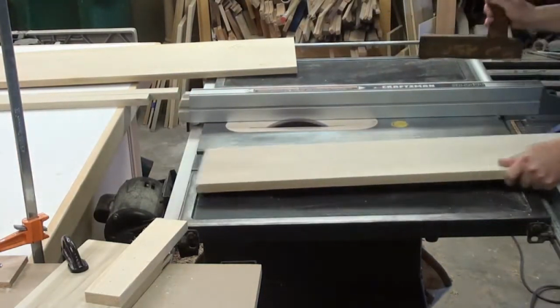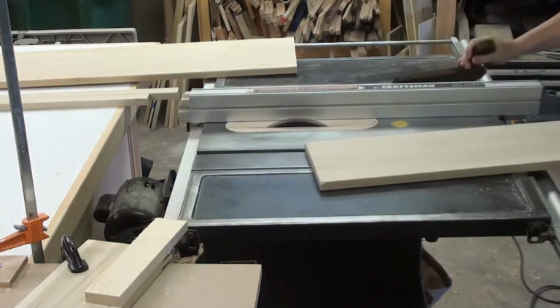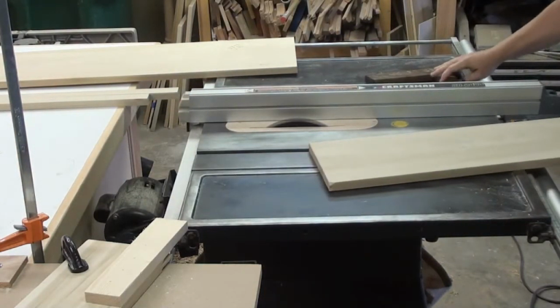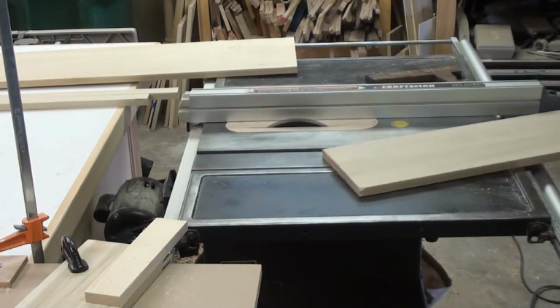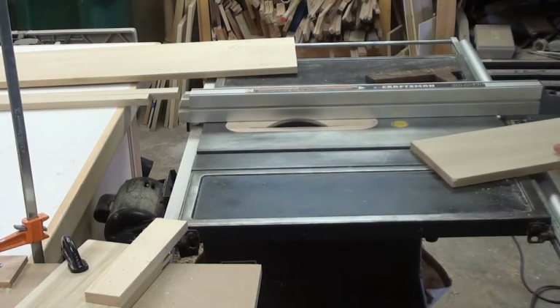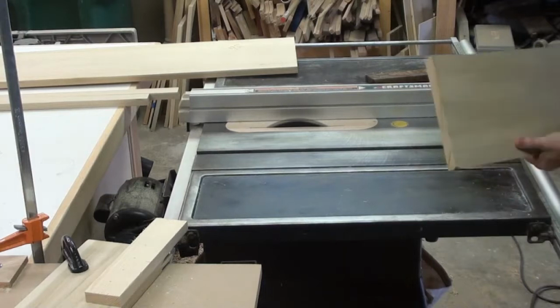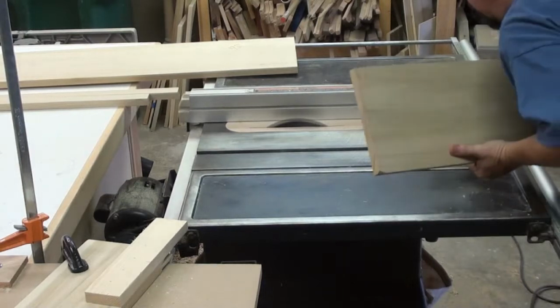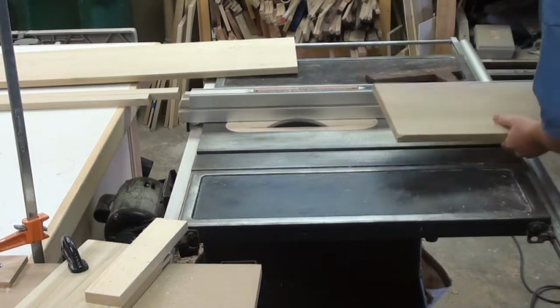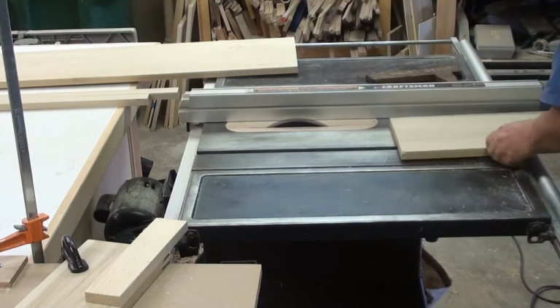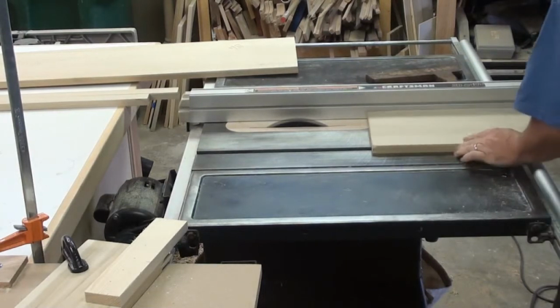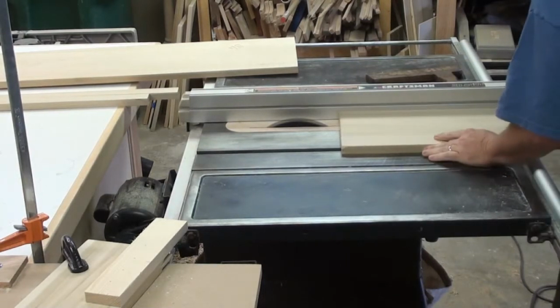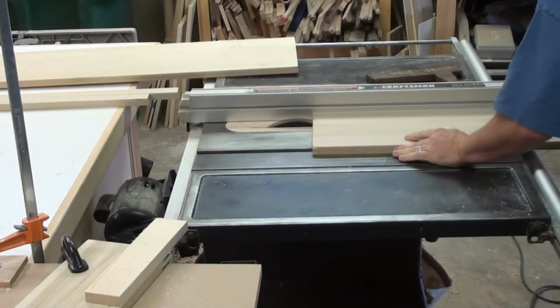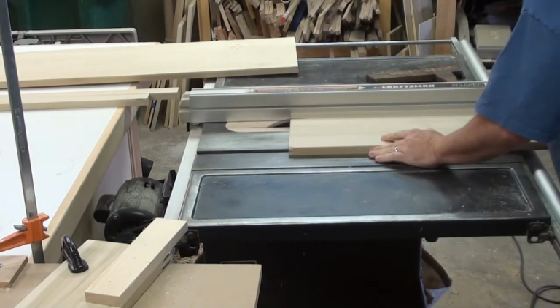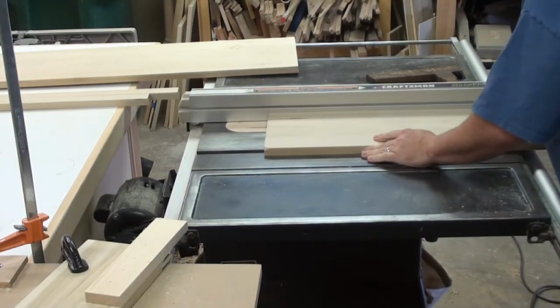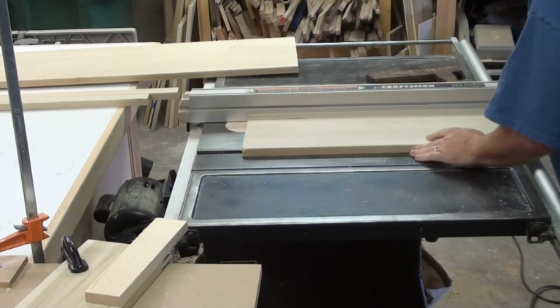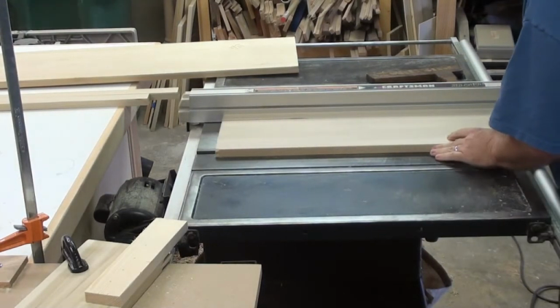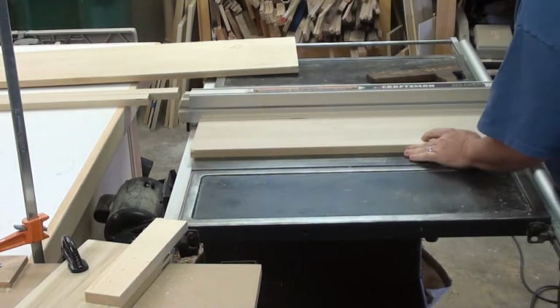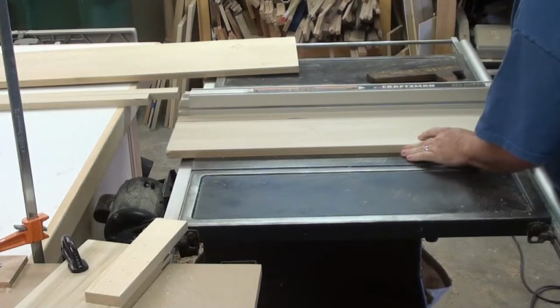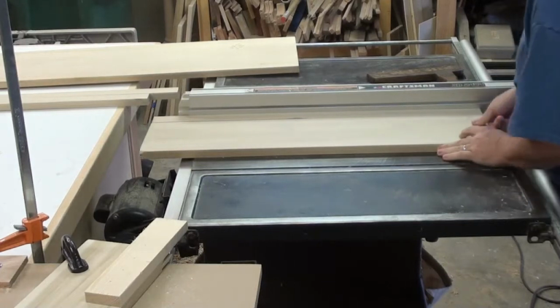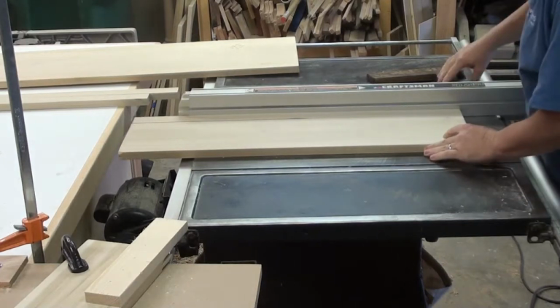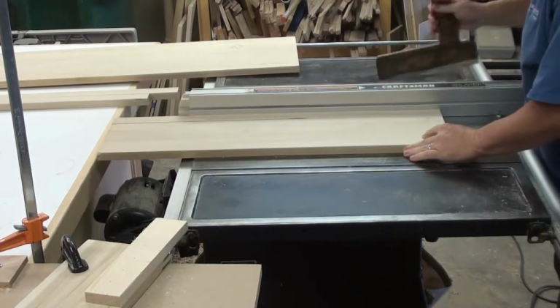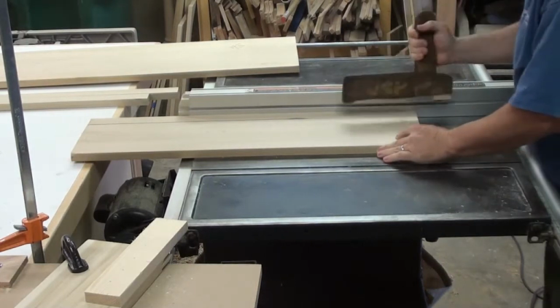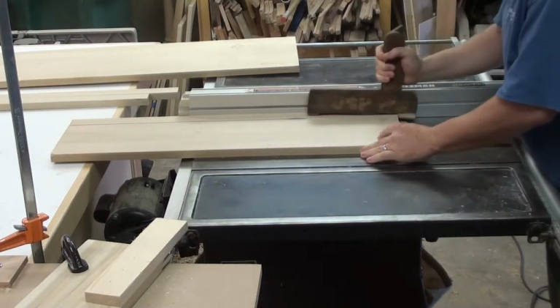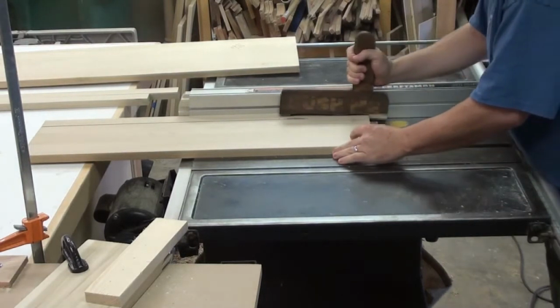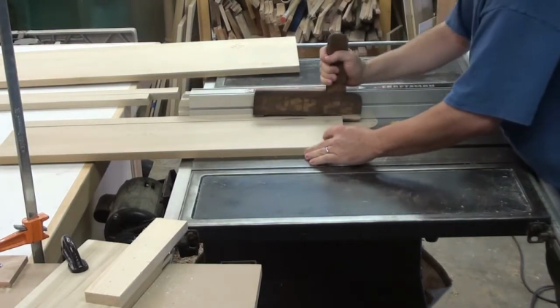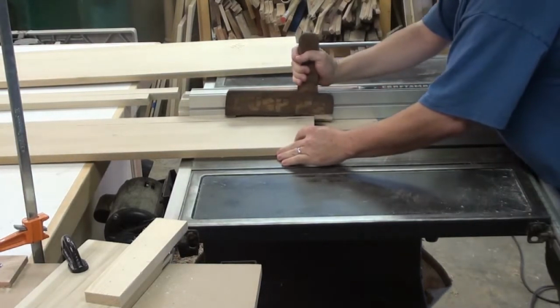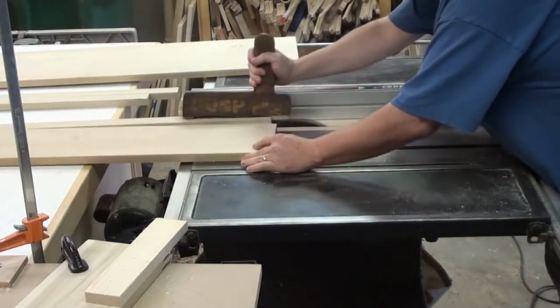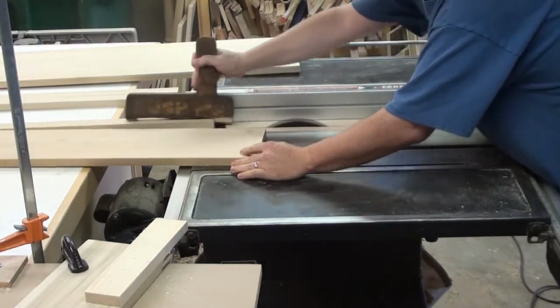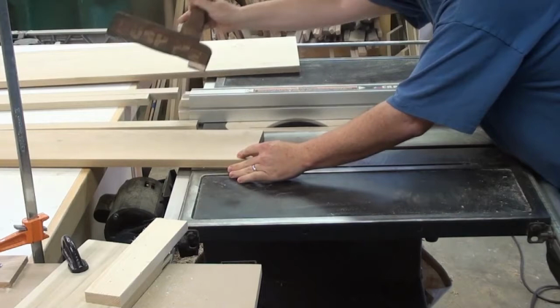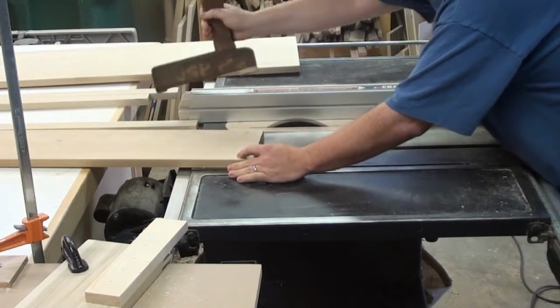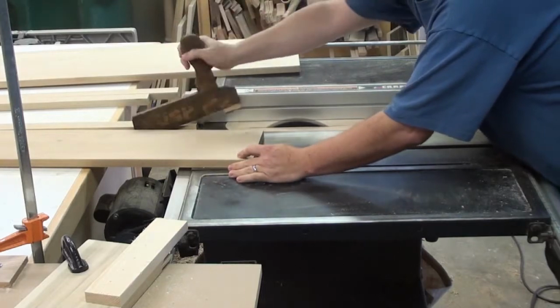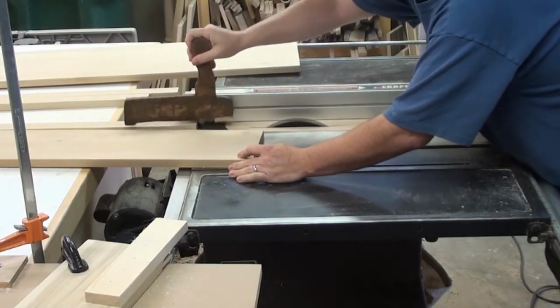So let's go ahead and get started. What we're going to be building is a little step stool for my son so he can get up and brush his teeth and get a drink of water out of the sink, or whatnot, whatever he needs.